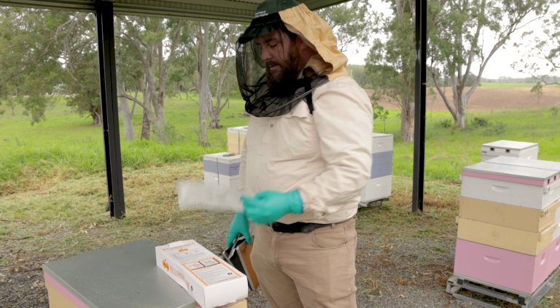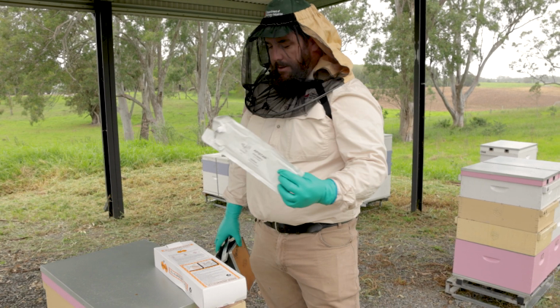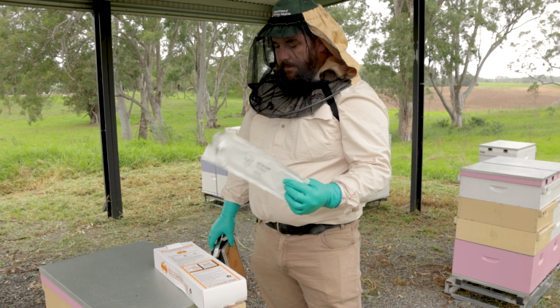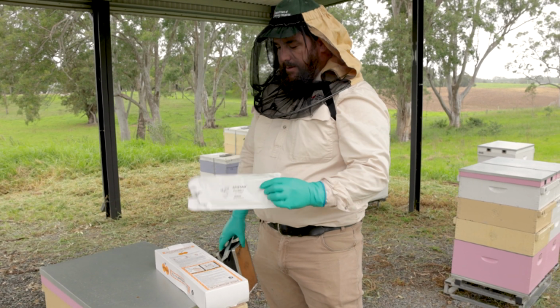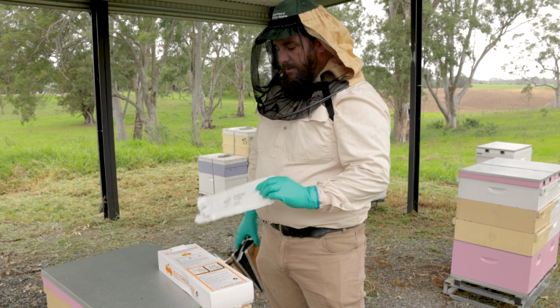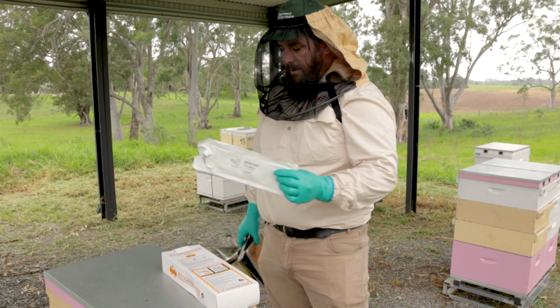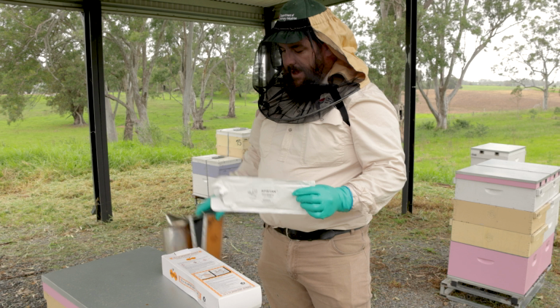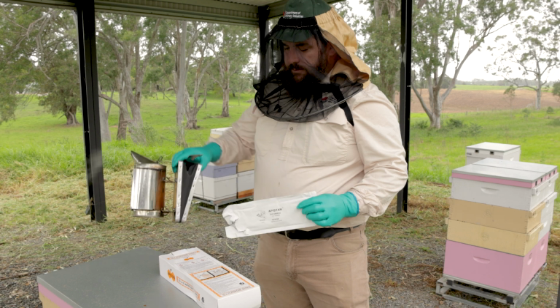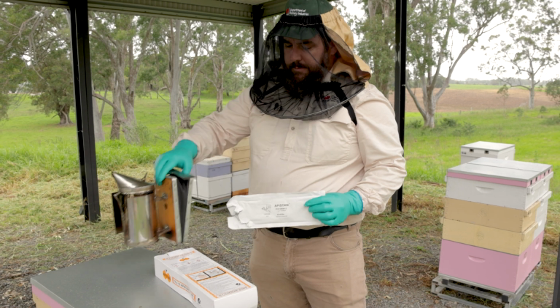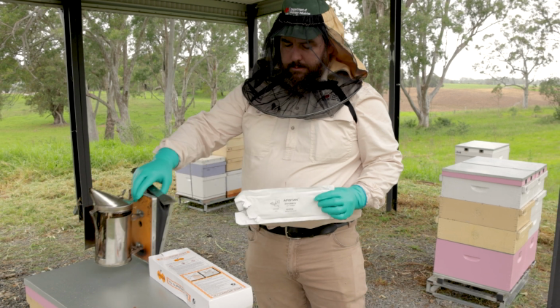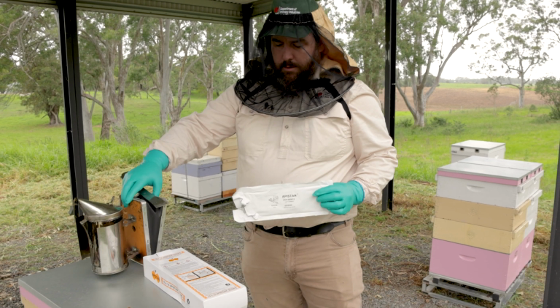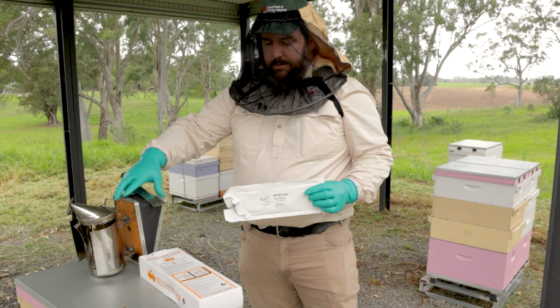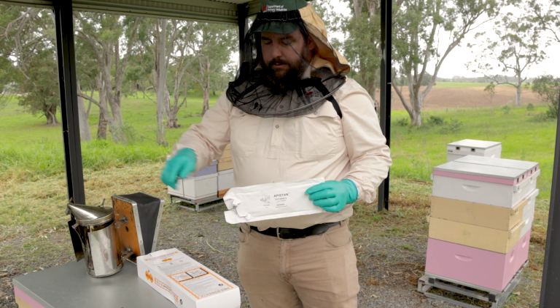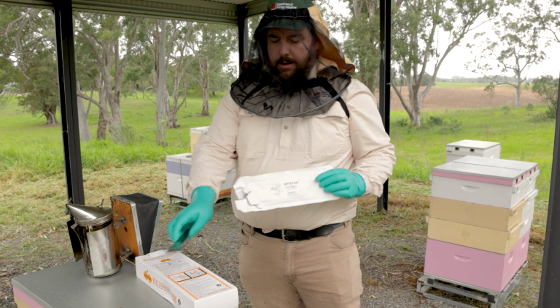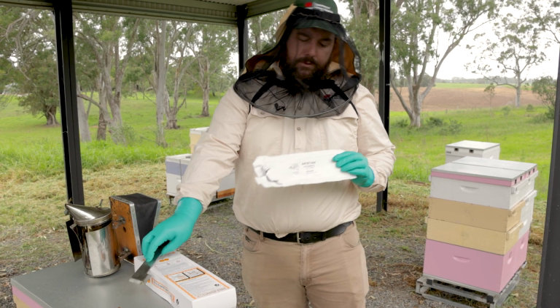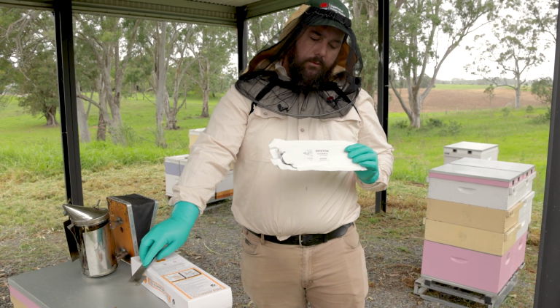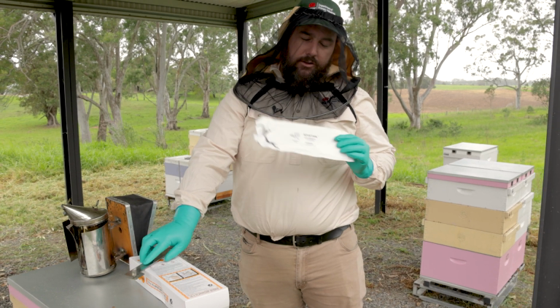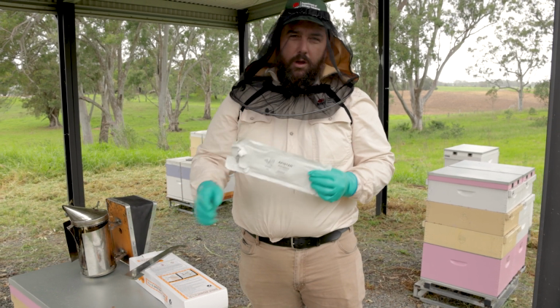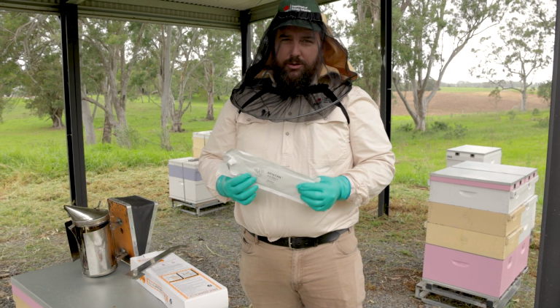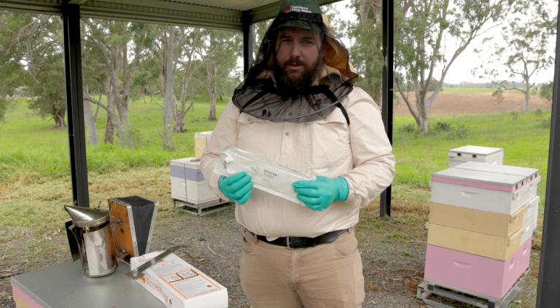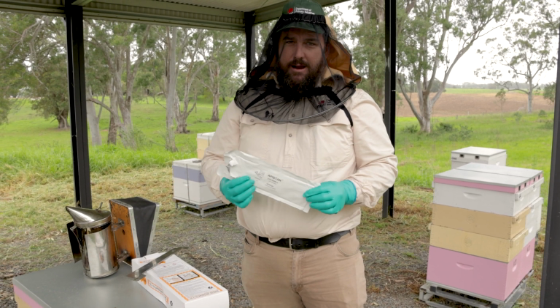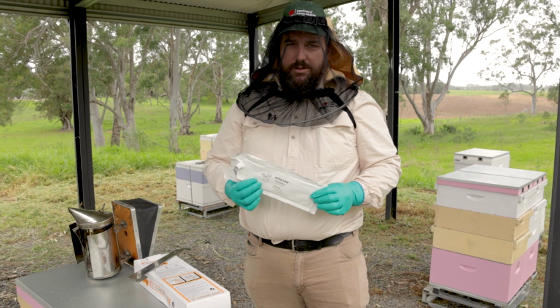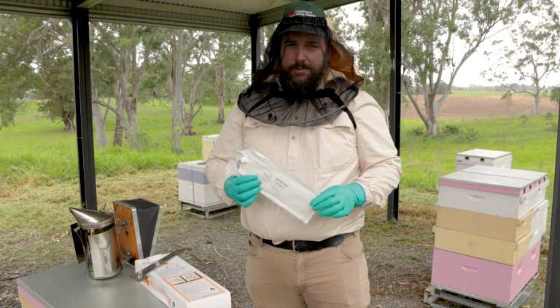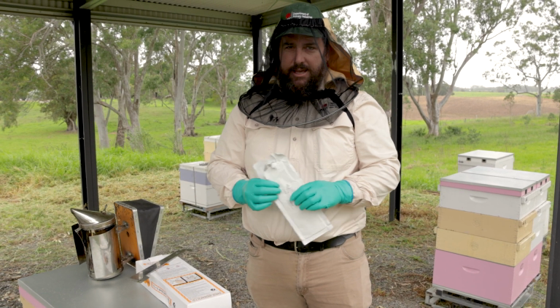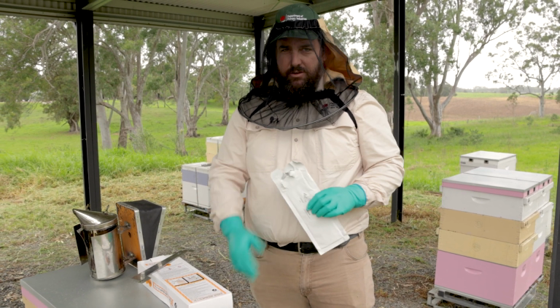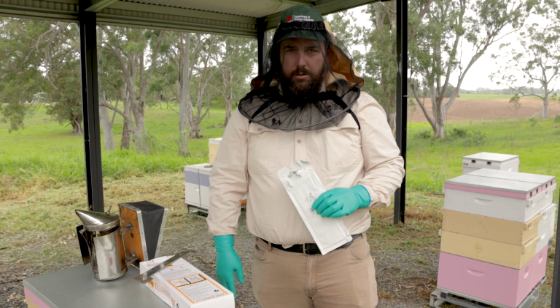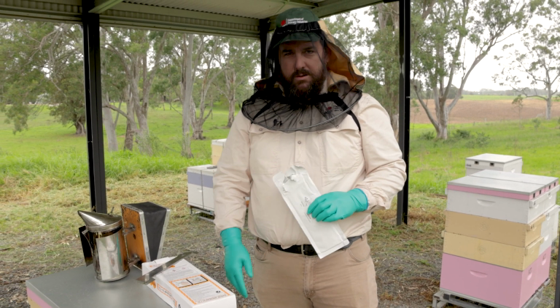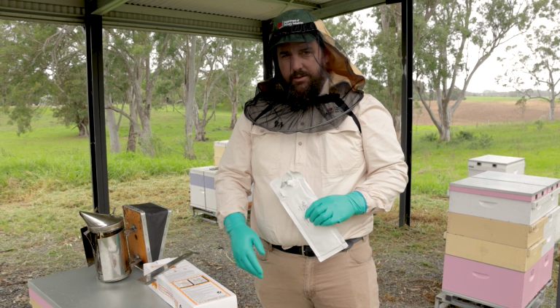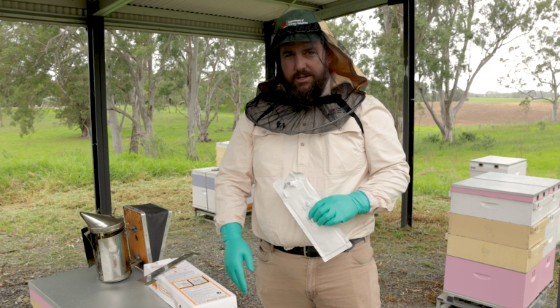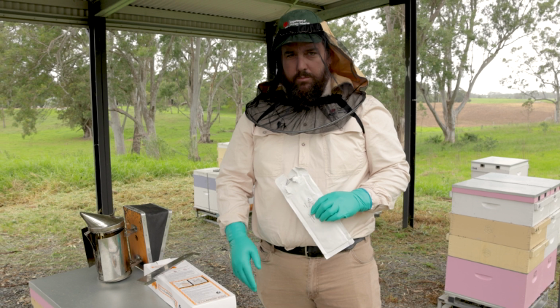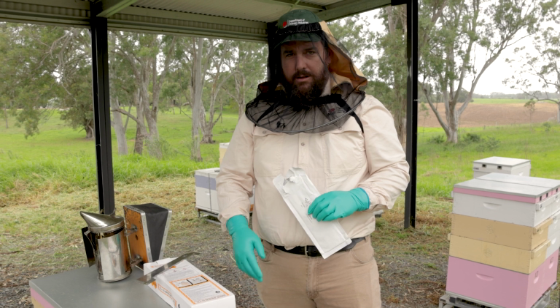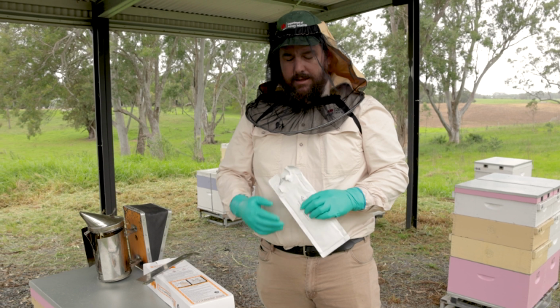It's a direct contact treatment — we're deploying two Coraside strips into the brood box on the edge of the brood cluster.